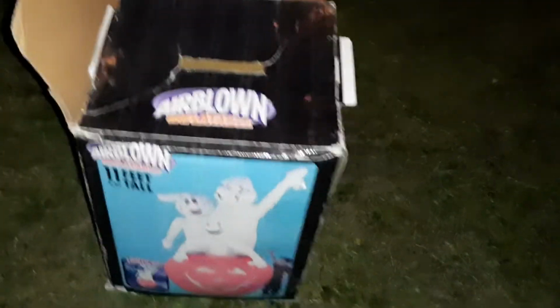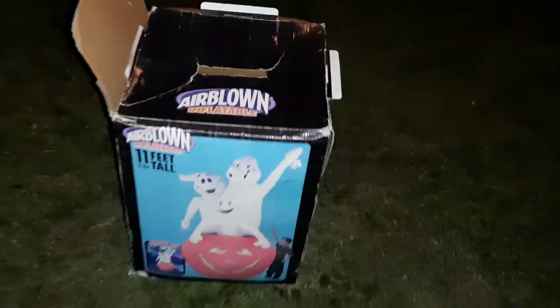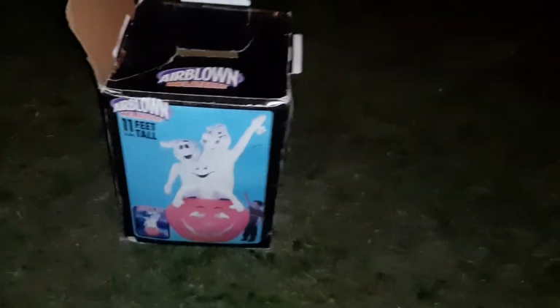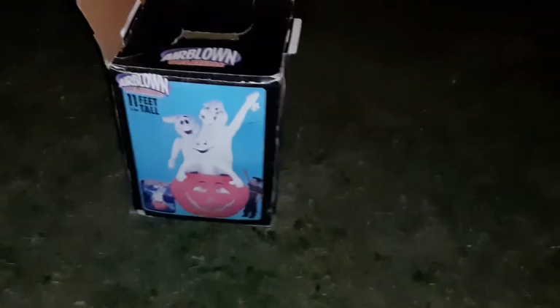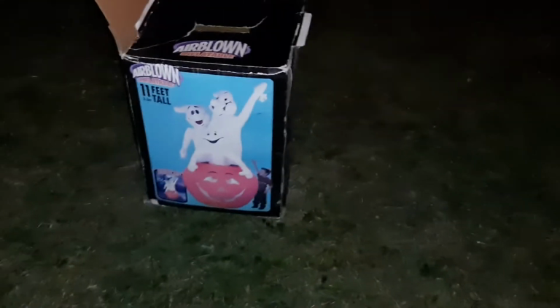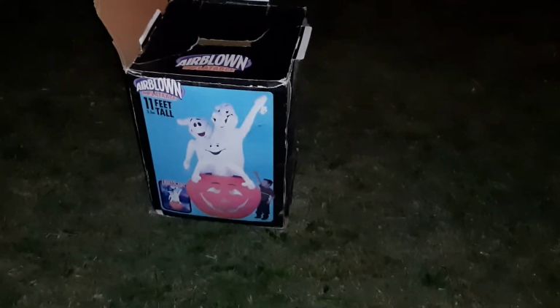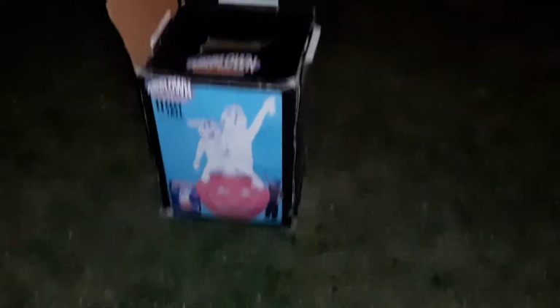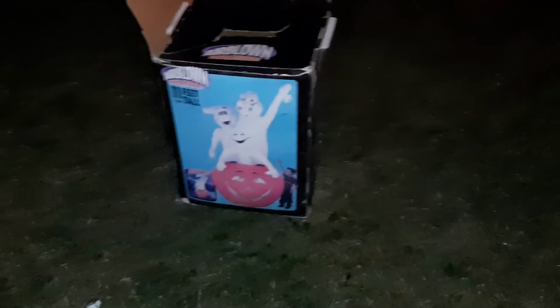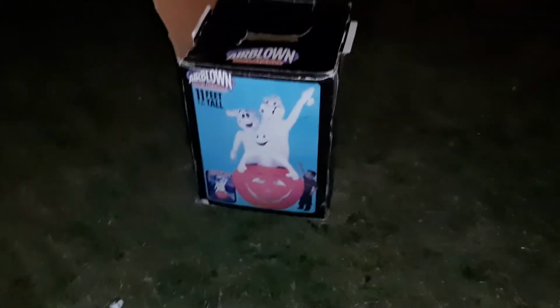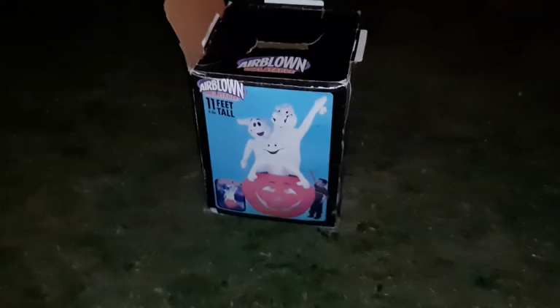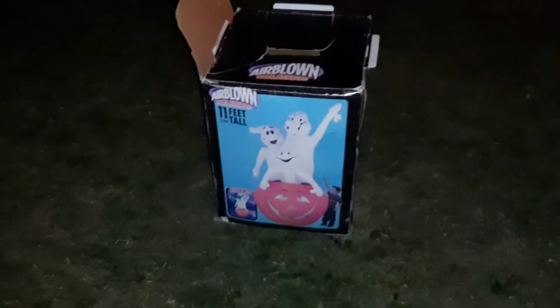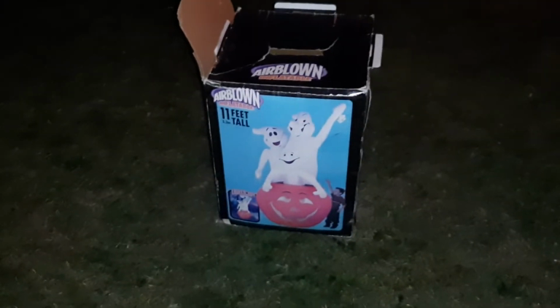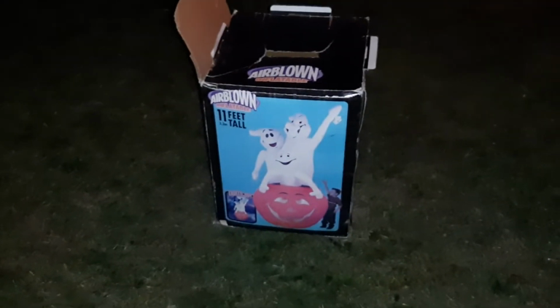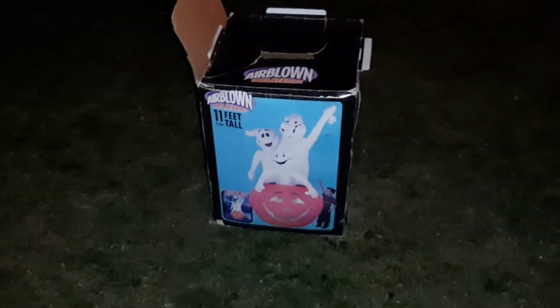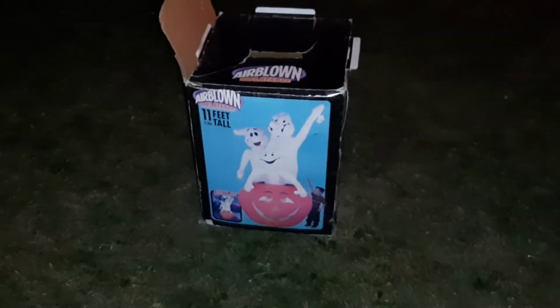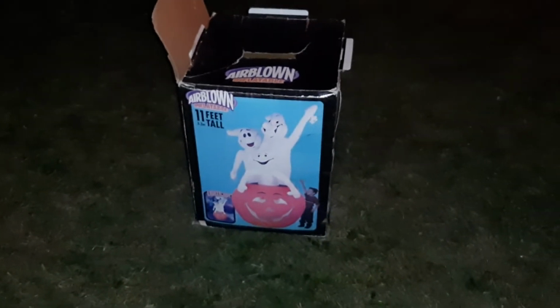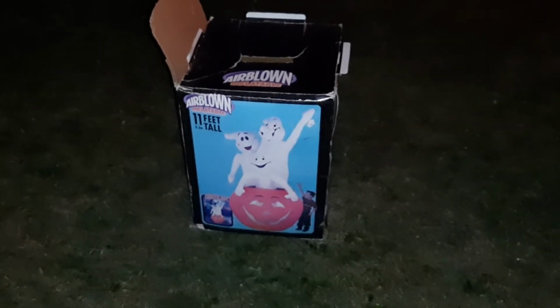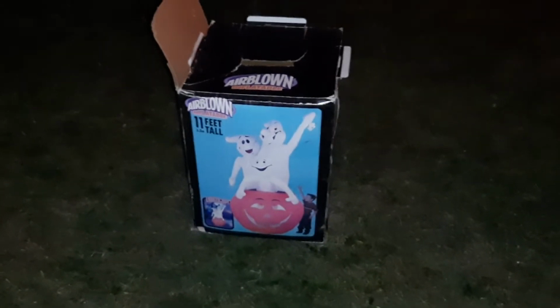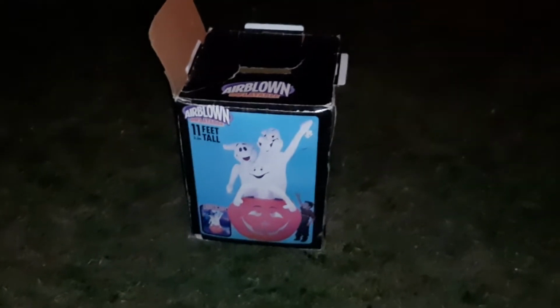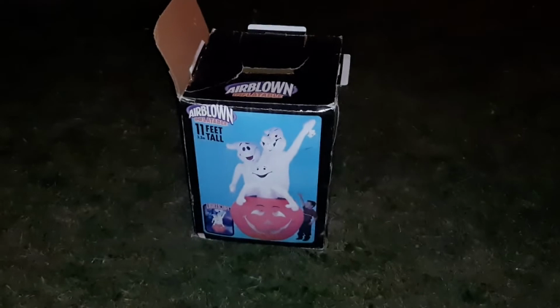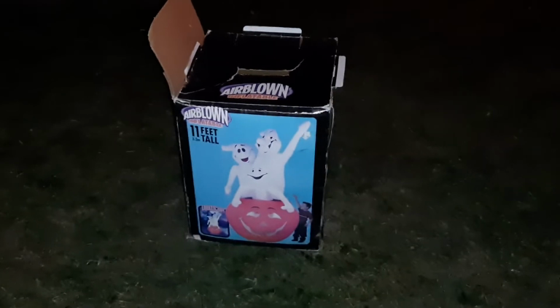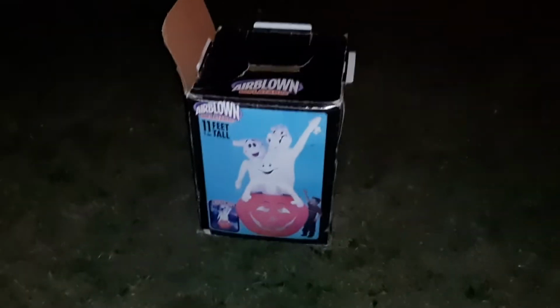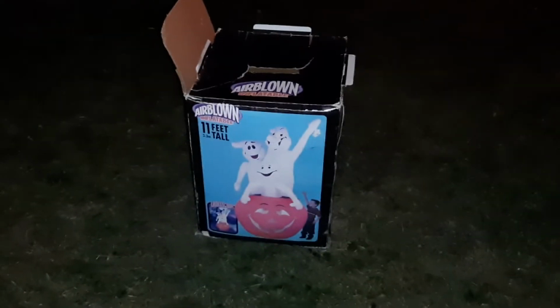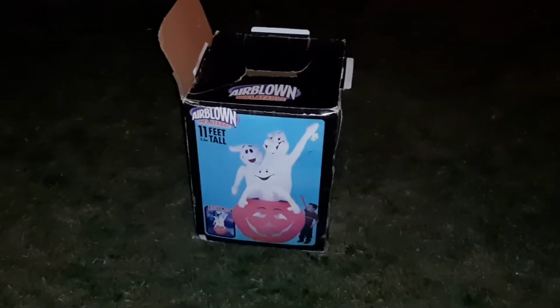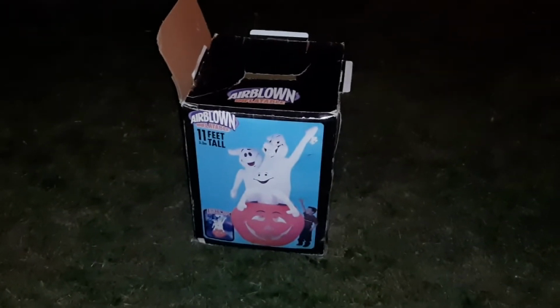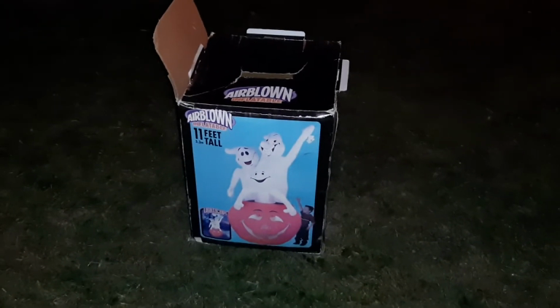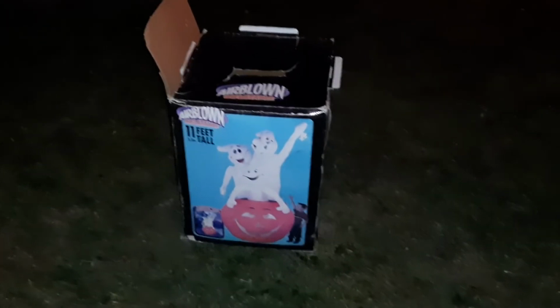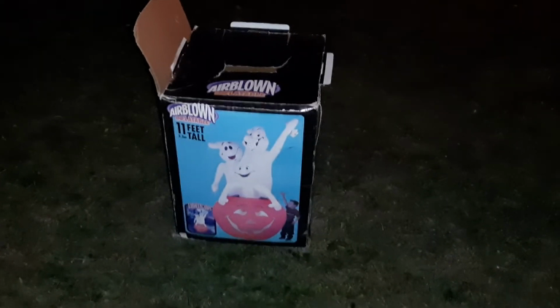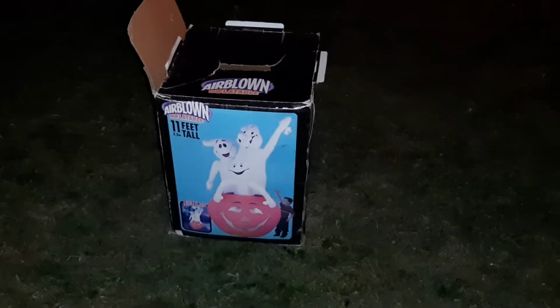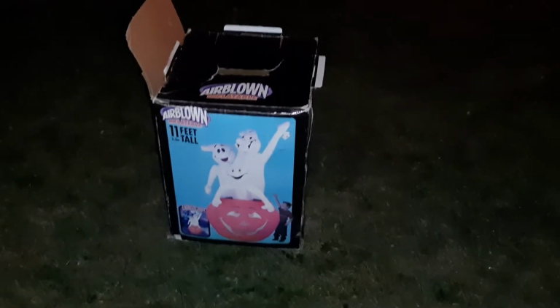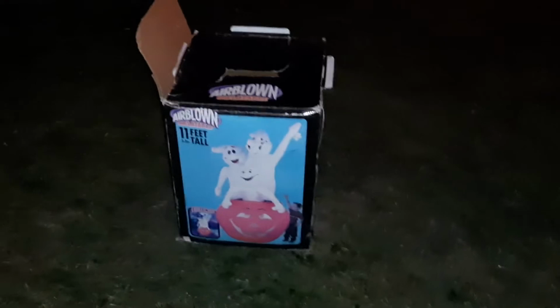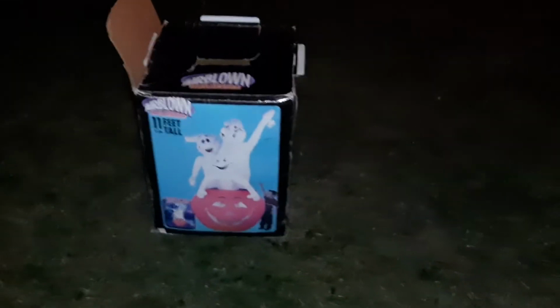Basically how I got this one — I got this guy from Josh. I traded him the Walmart 2022 12-foot pumpkin reaper, and he gave me this.